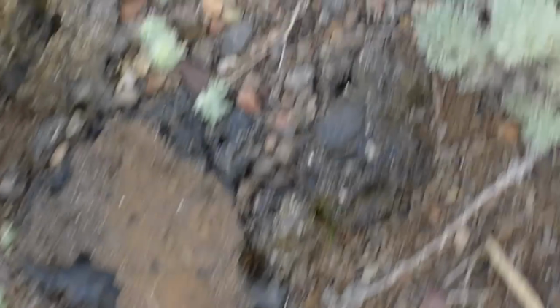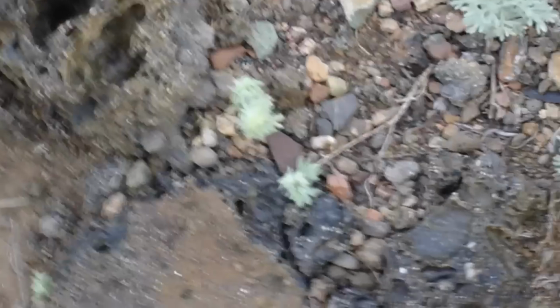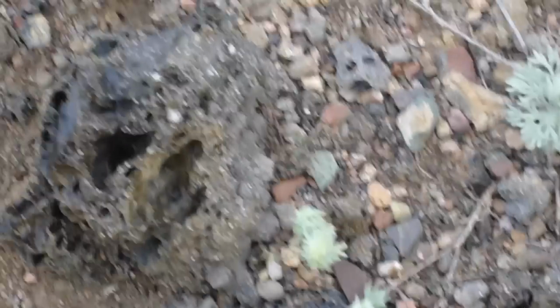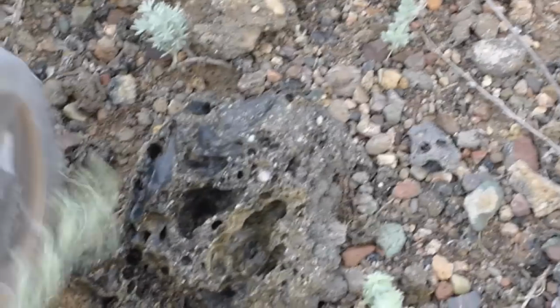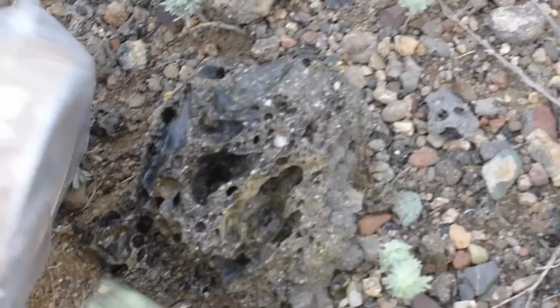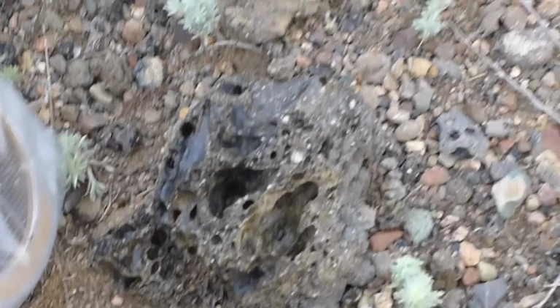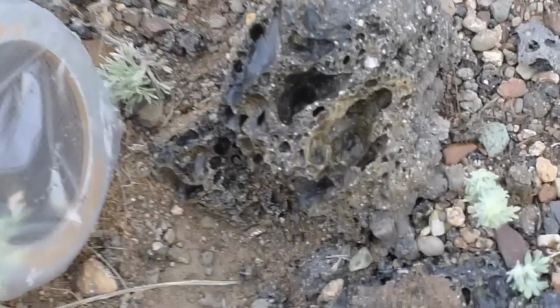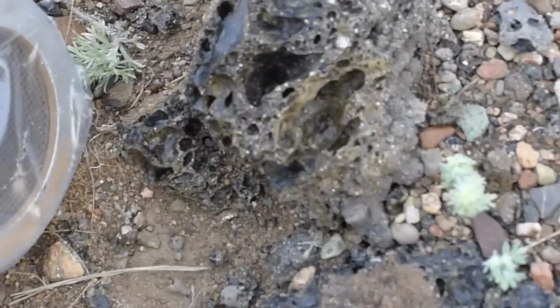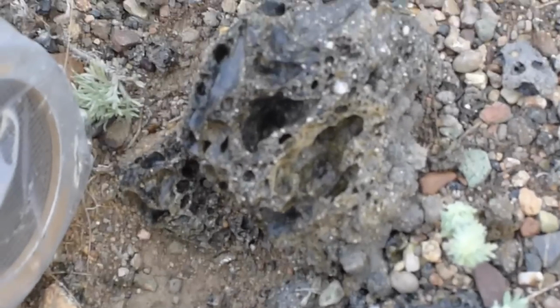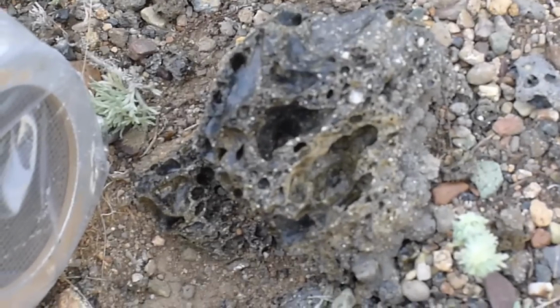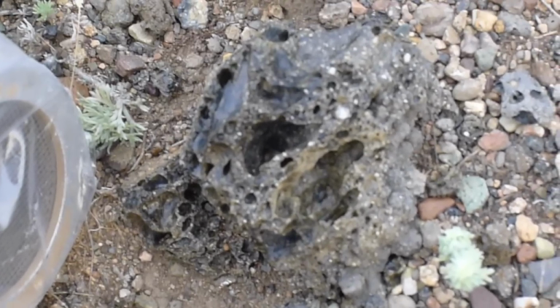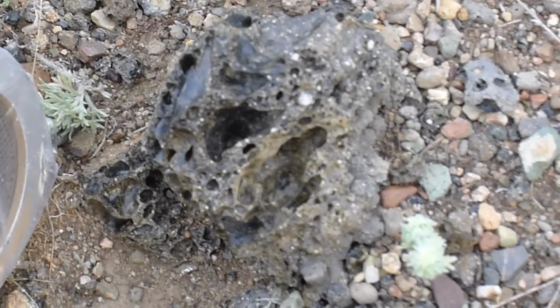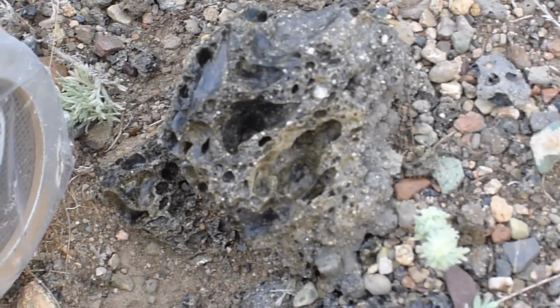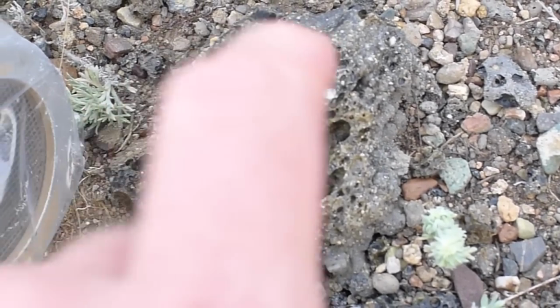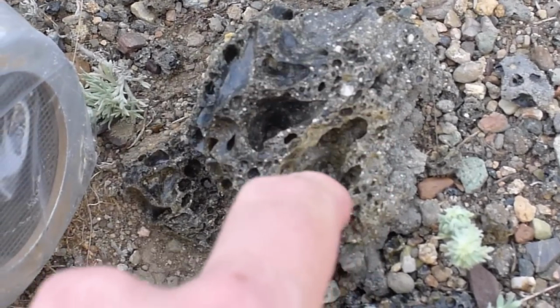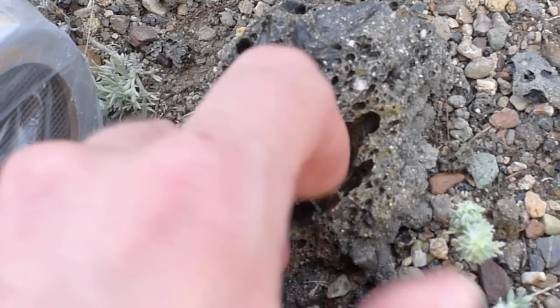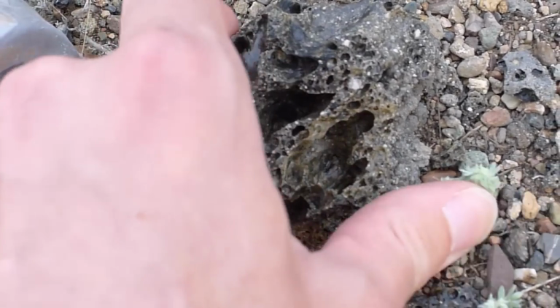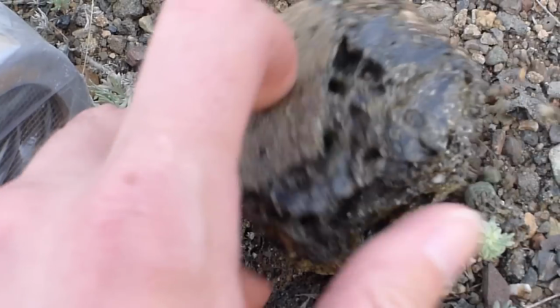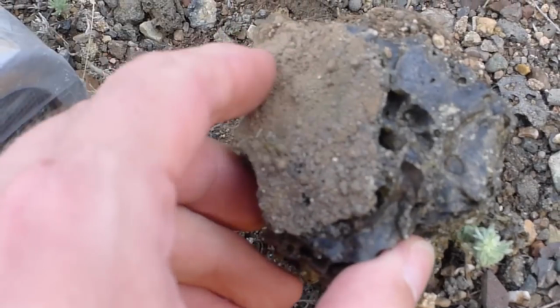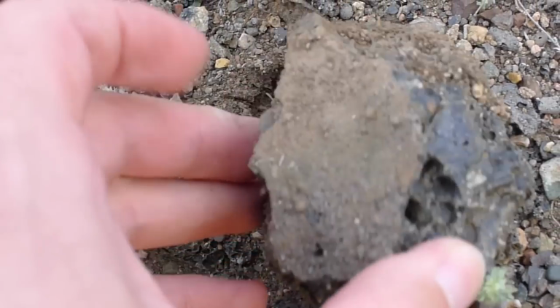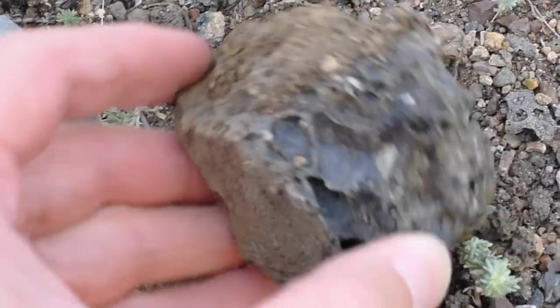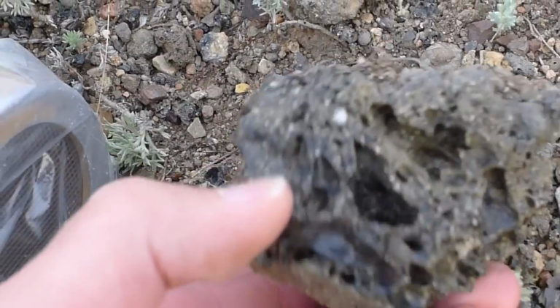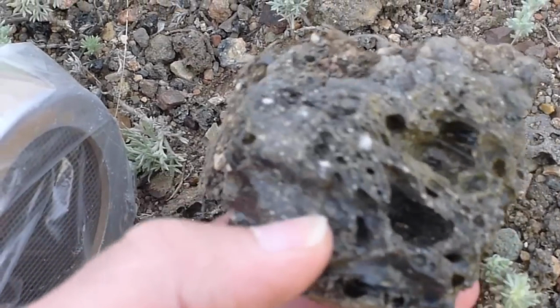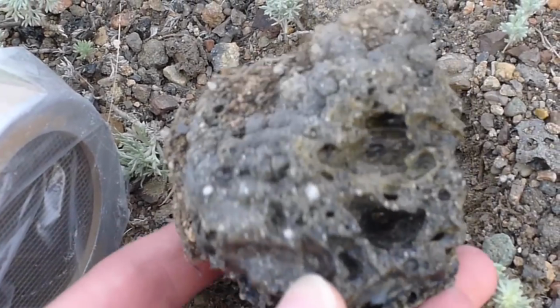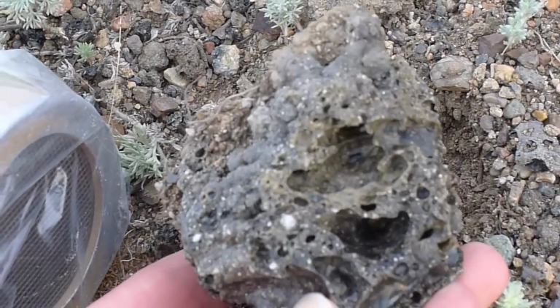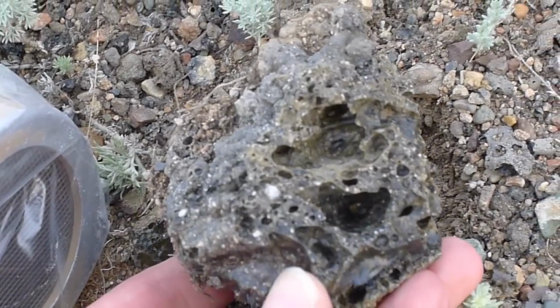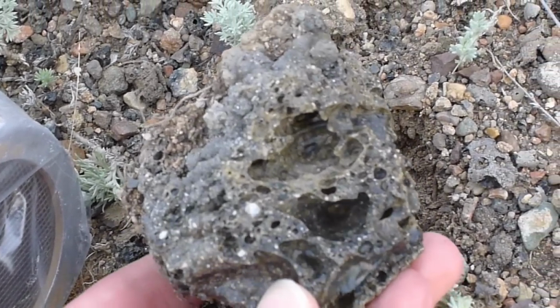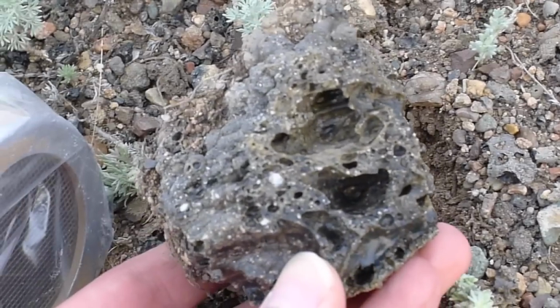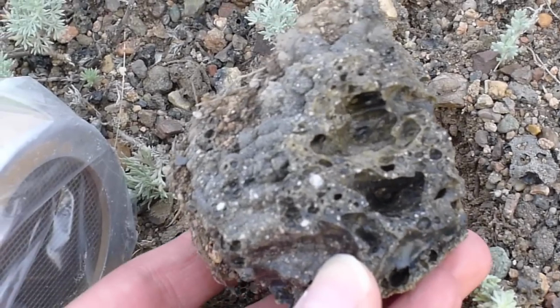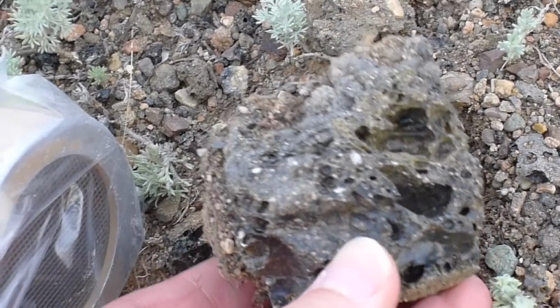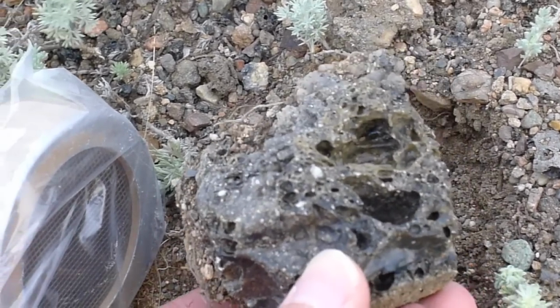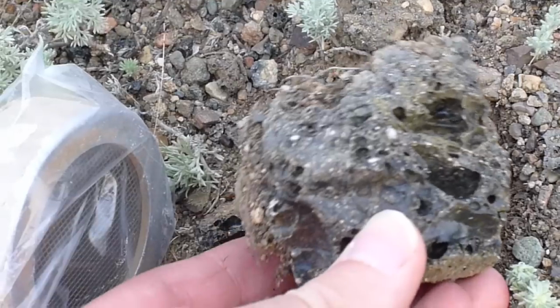This stuff on the ground is called karatonchiki. It's the equivalent of trinitite in the United States. It's glass — a sort of nuclear glass that was formed in the various explosions that happened out here at ground zero.